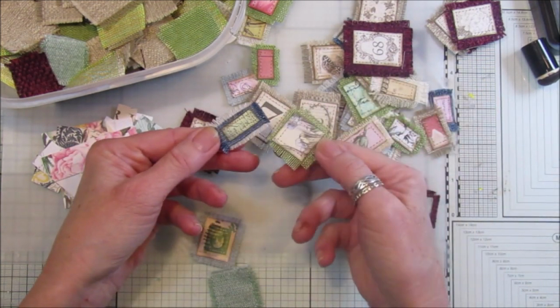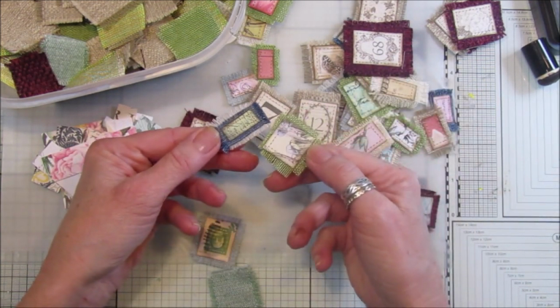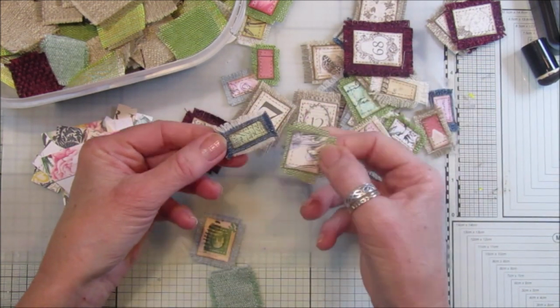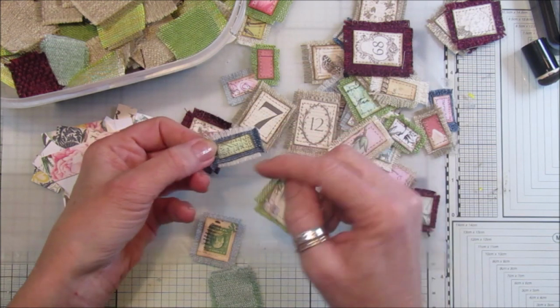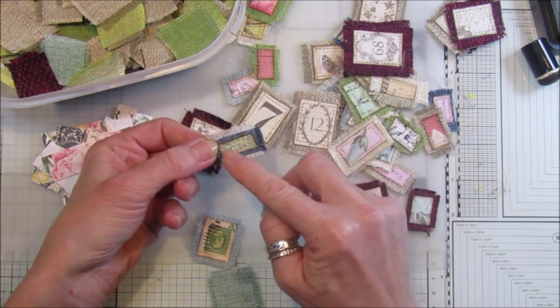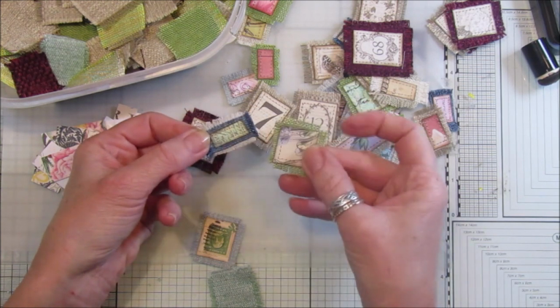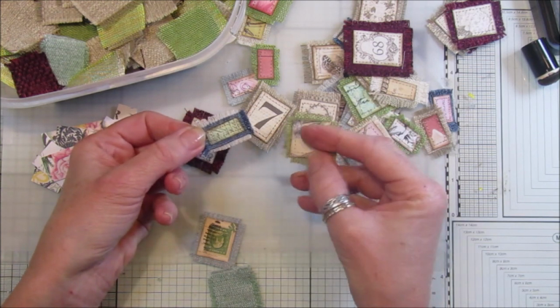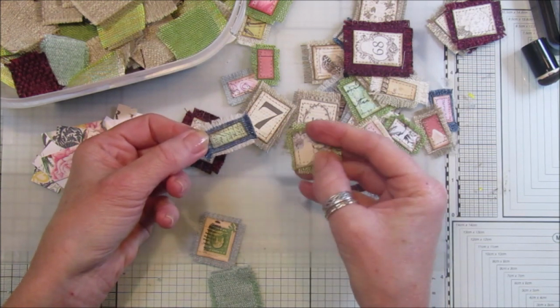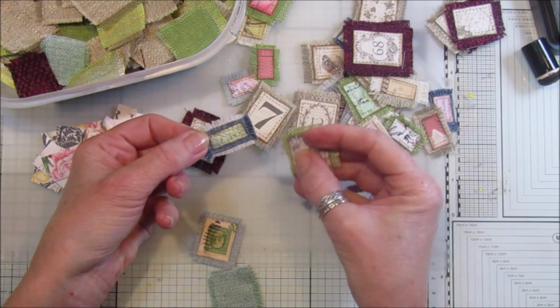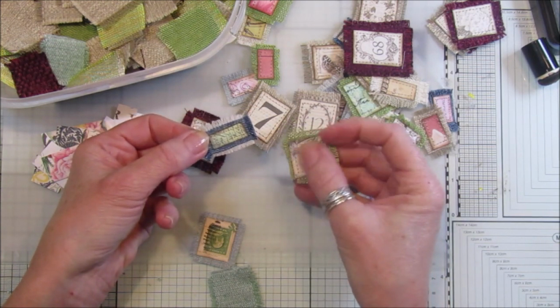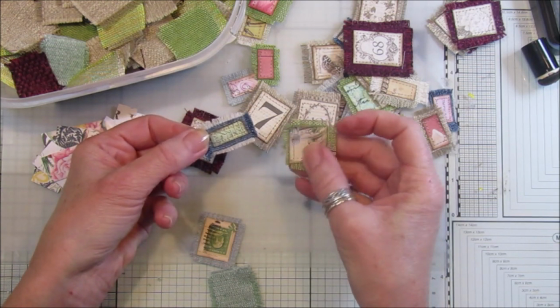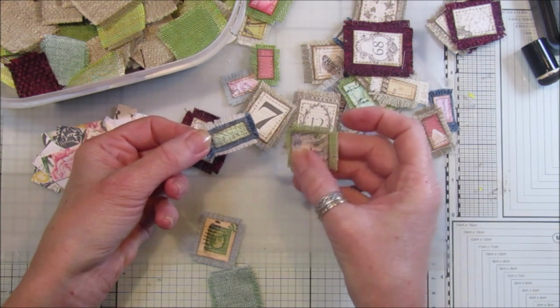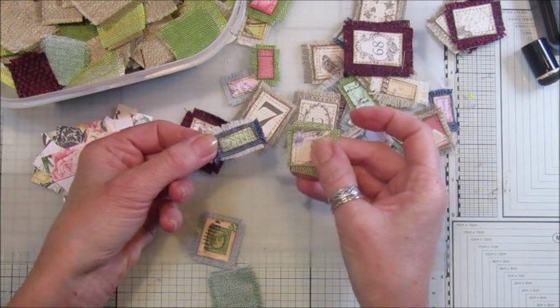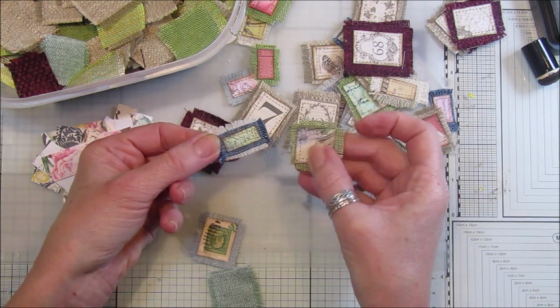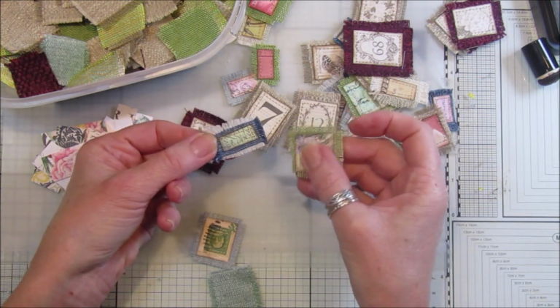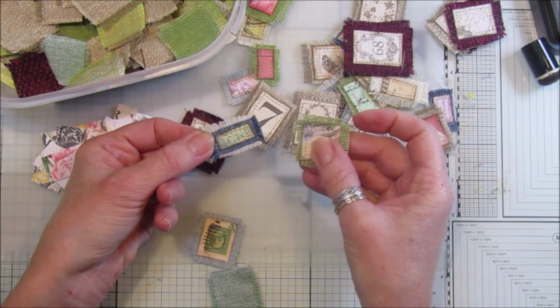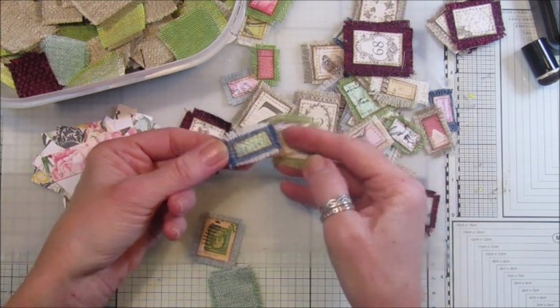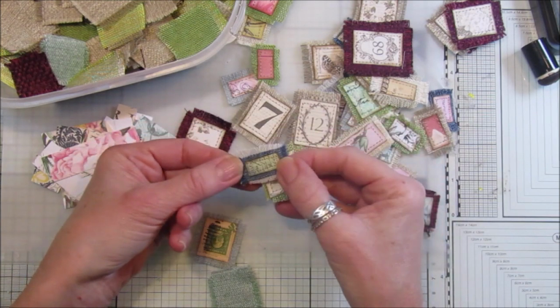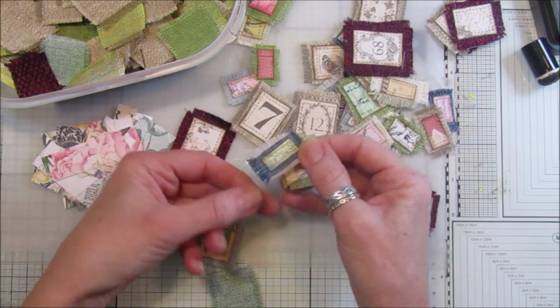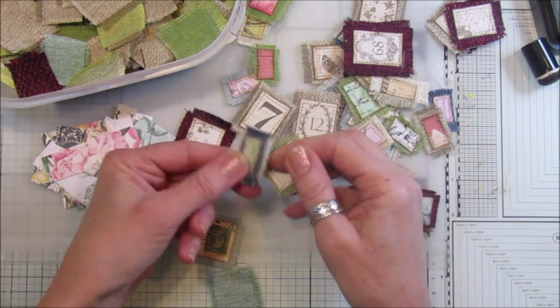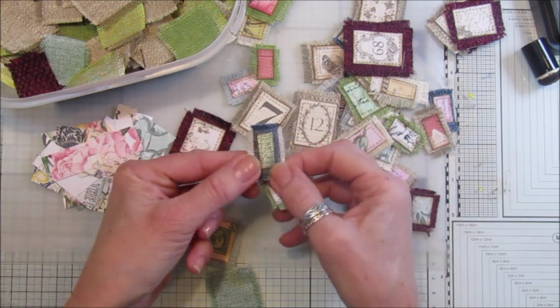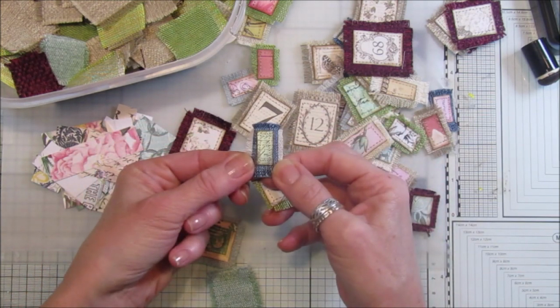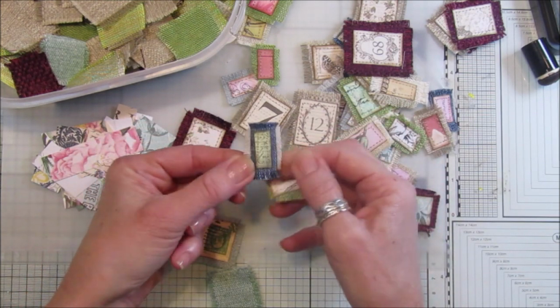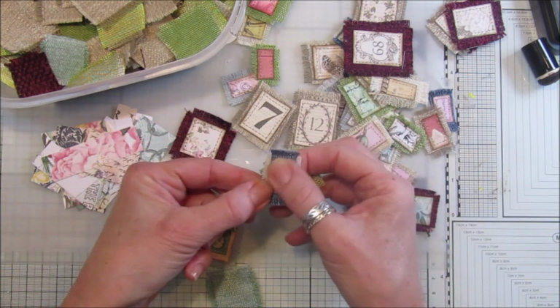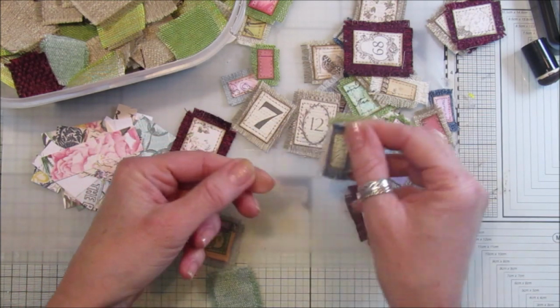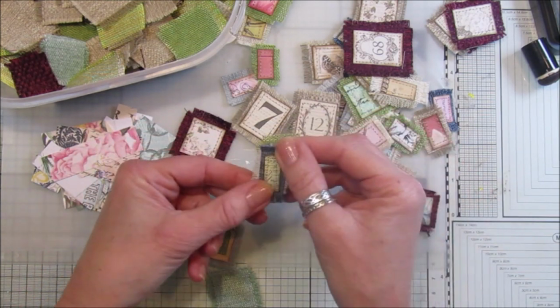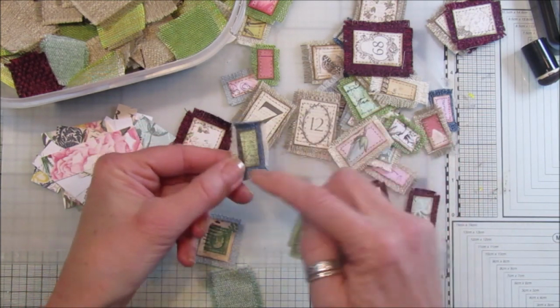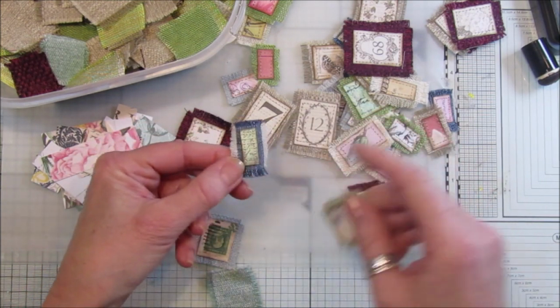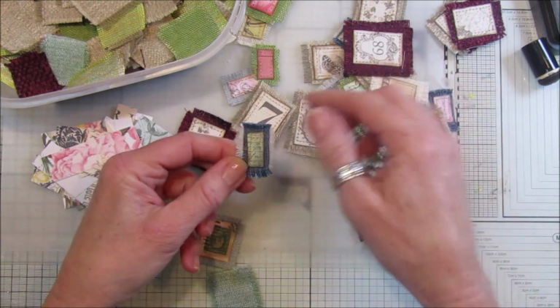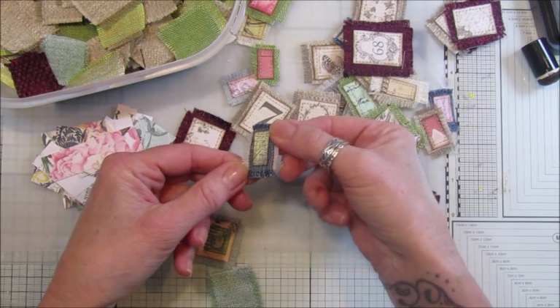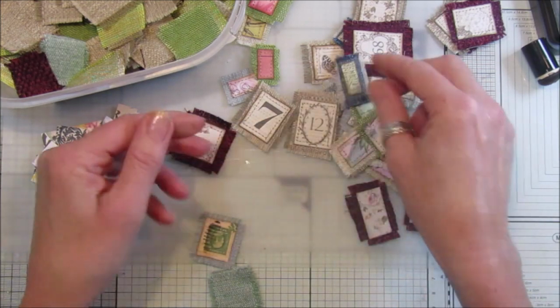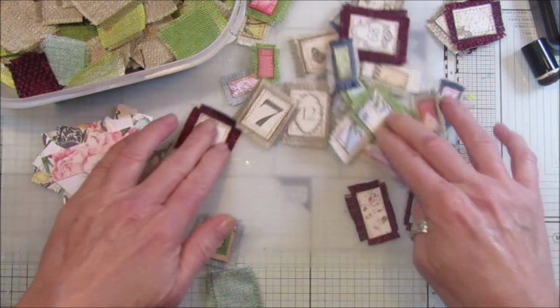I think these are just scraps from my new collage paper pieces. Look — that's just on some denim and I think they look really nice. That's just a tiny tiny bit of paper.